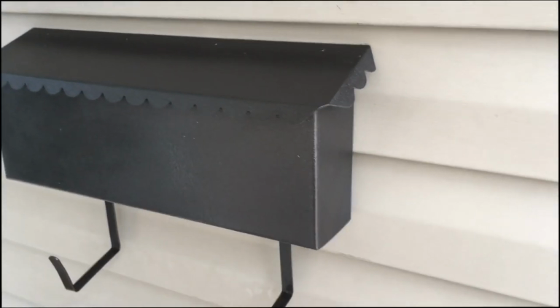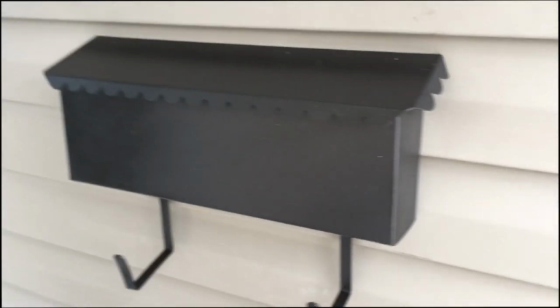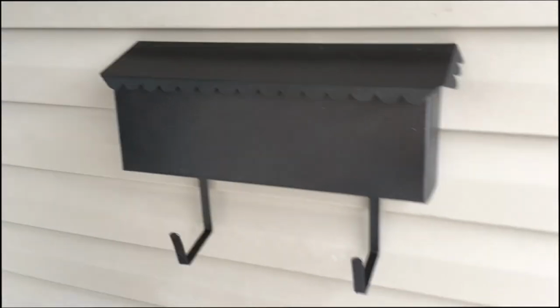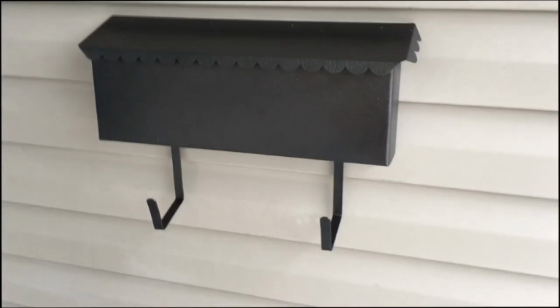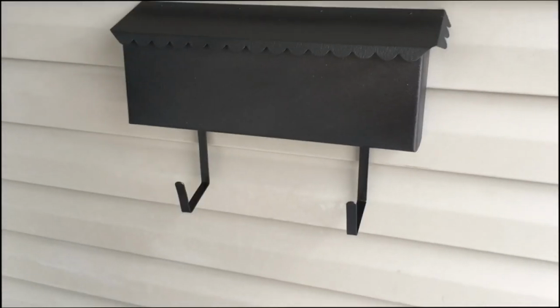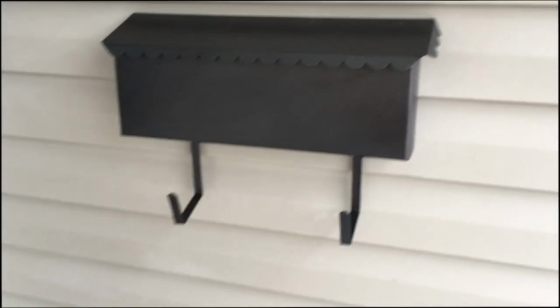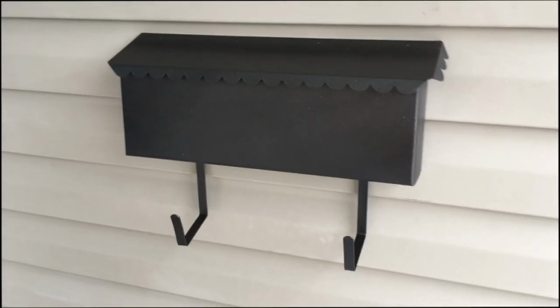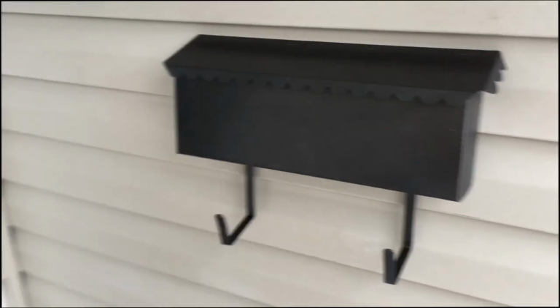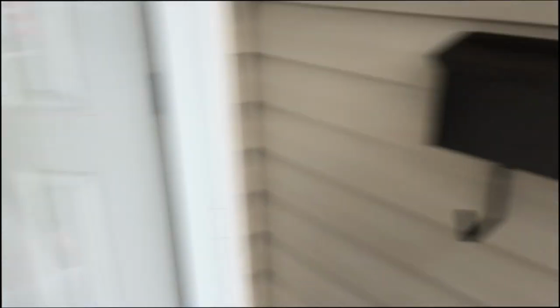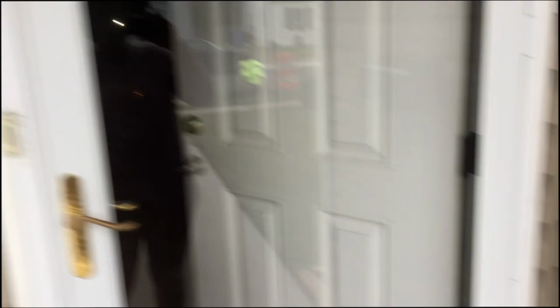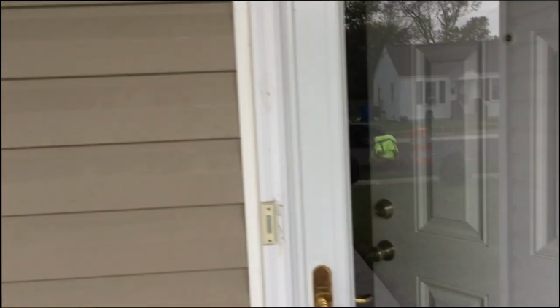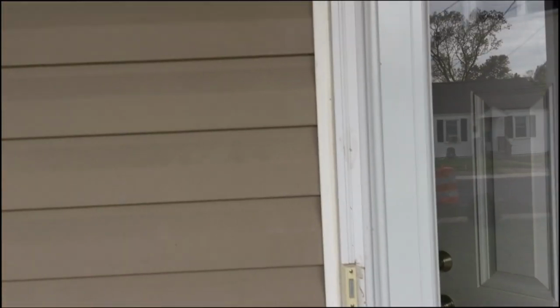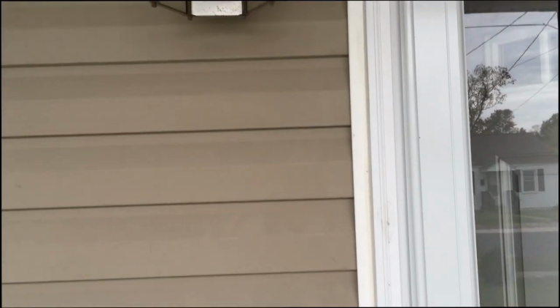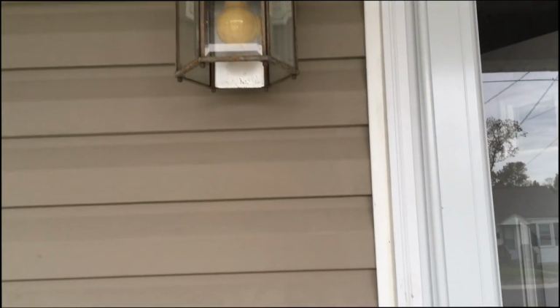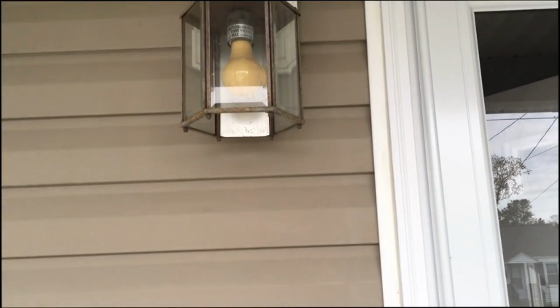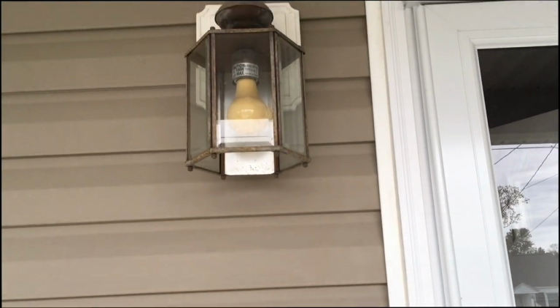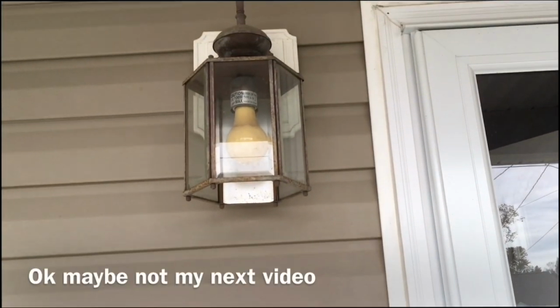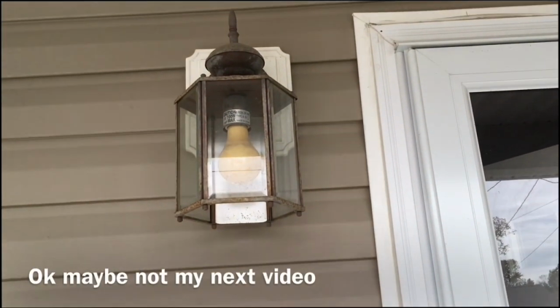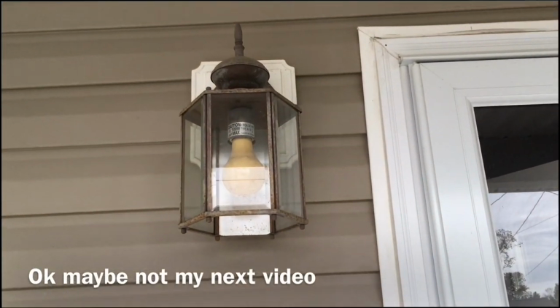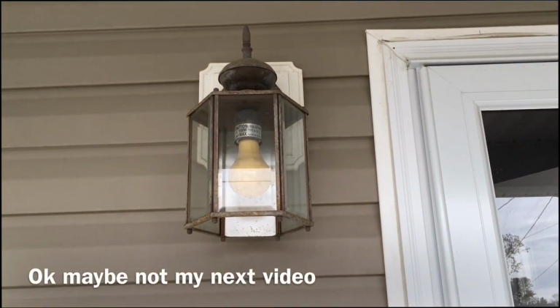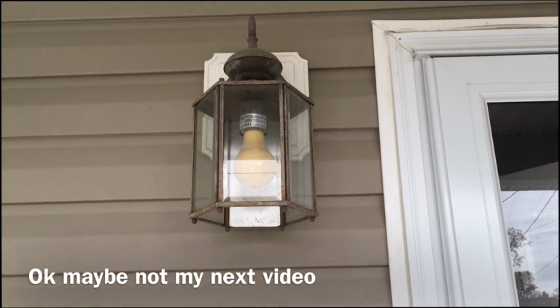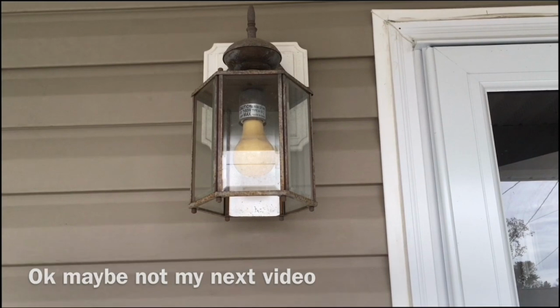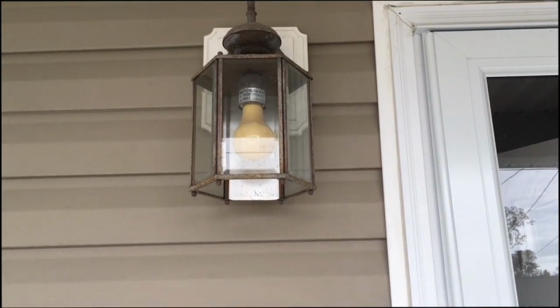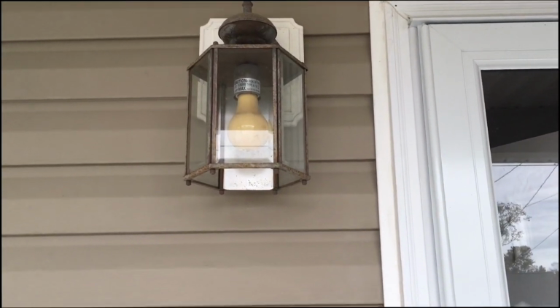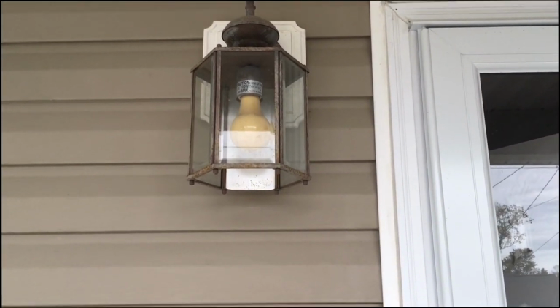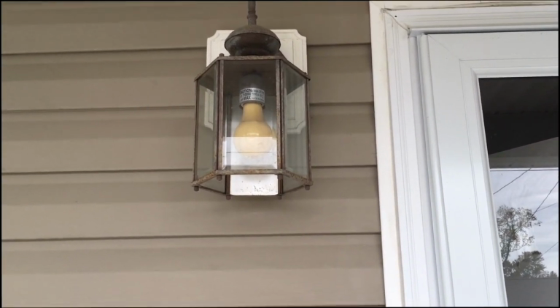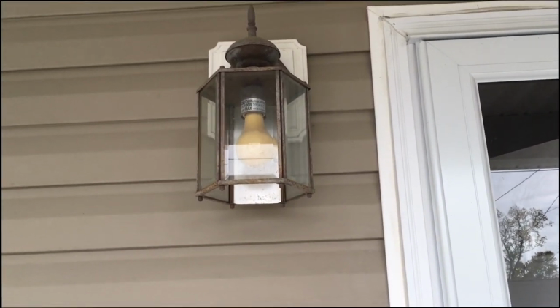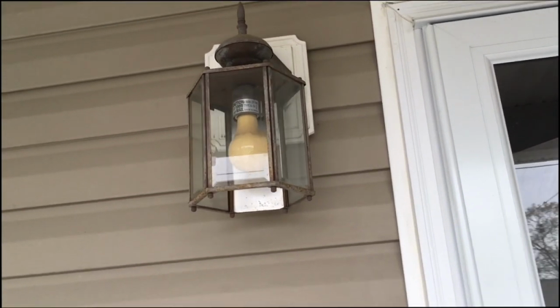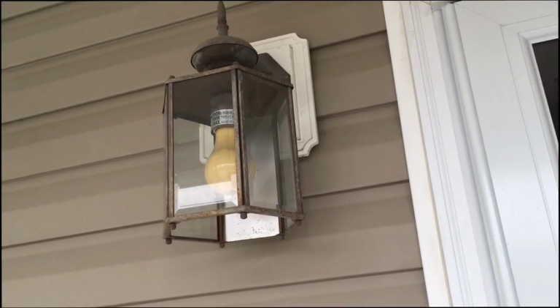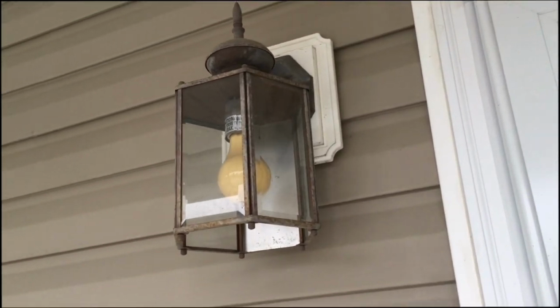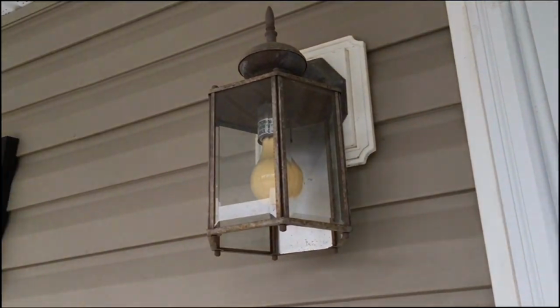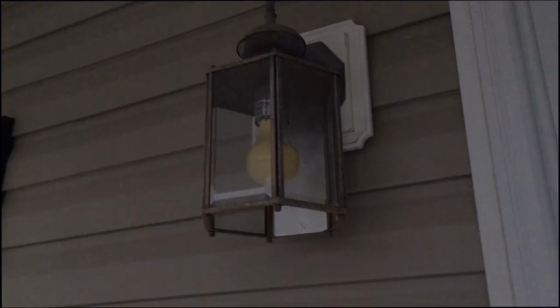Stay tuned because in my next video I may take this porch light off and get it together so I can prime and paint that as well.